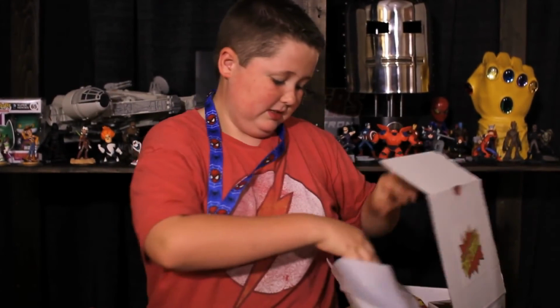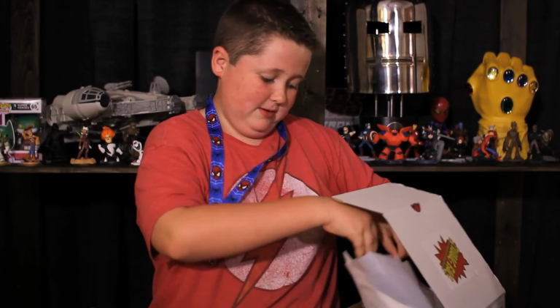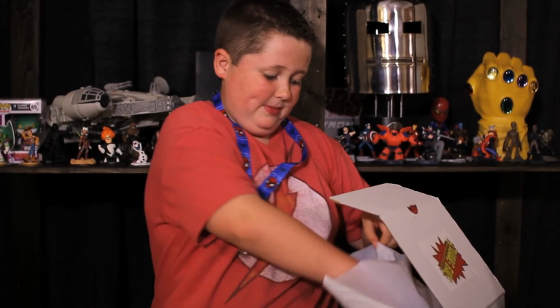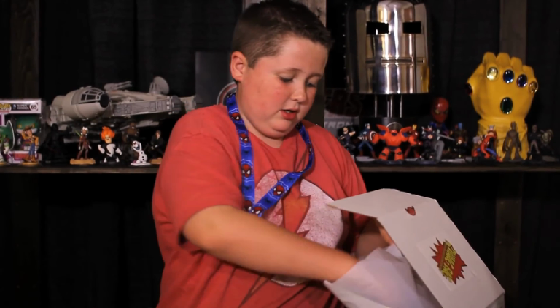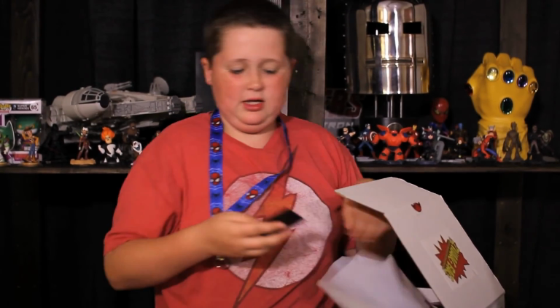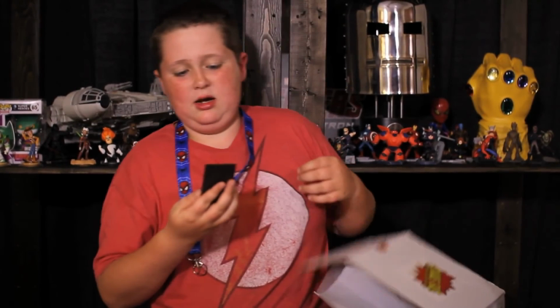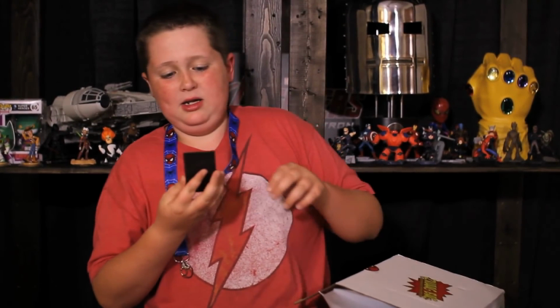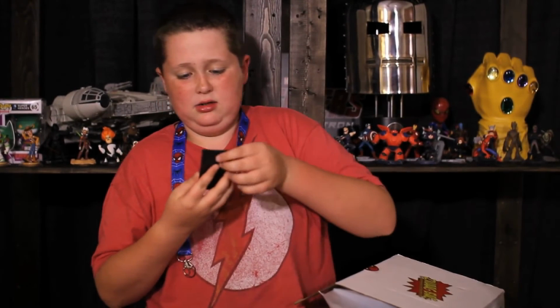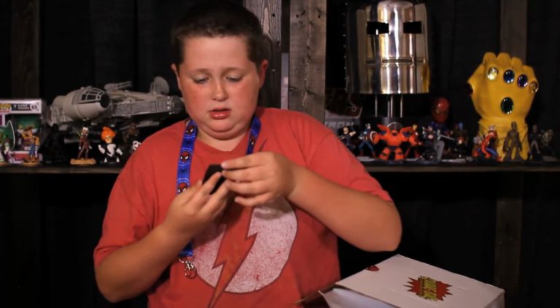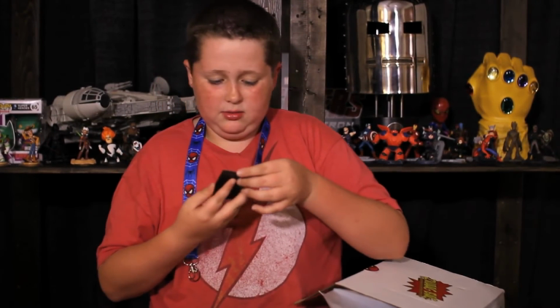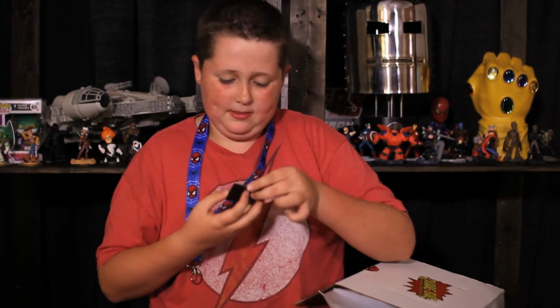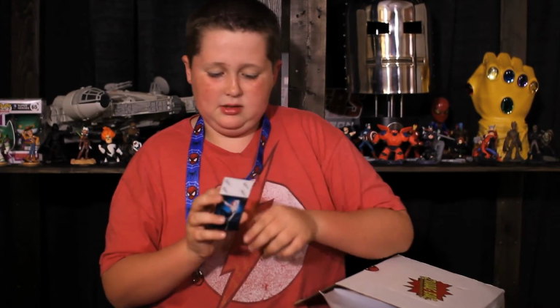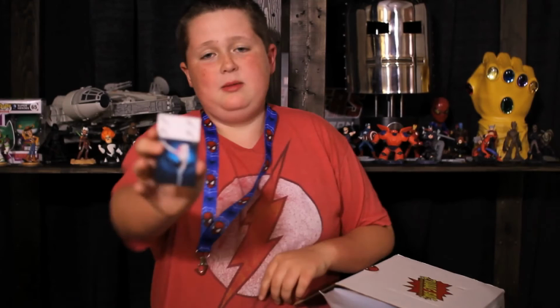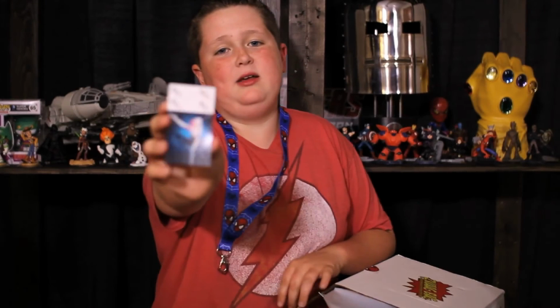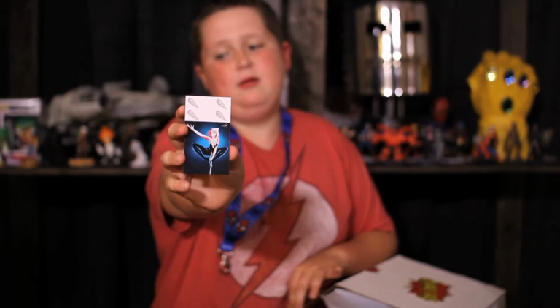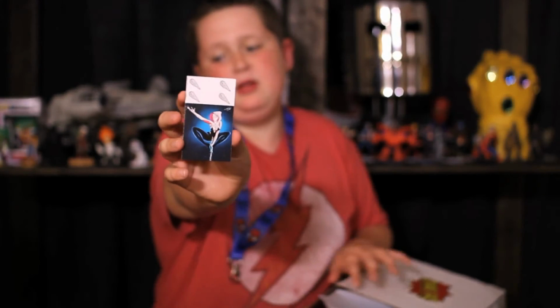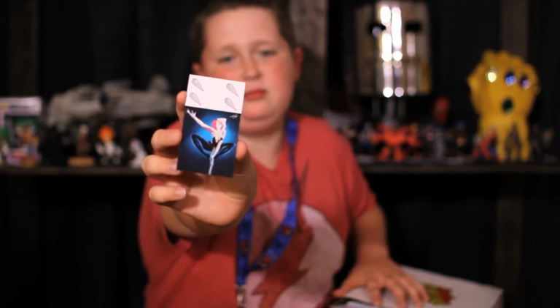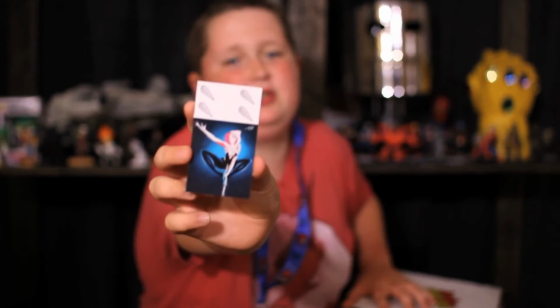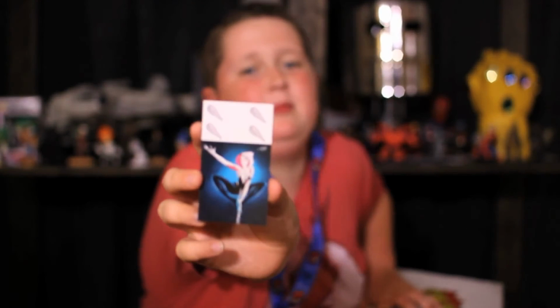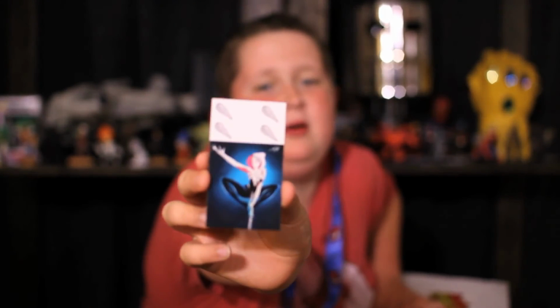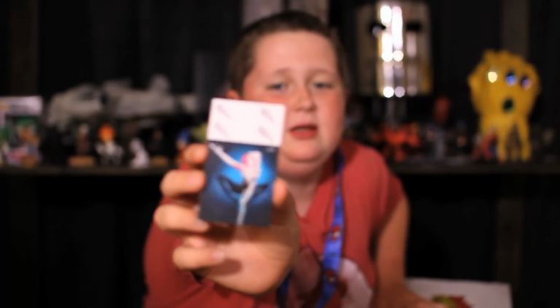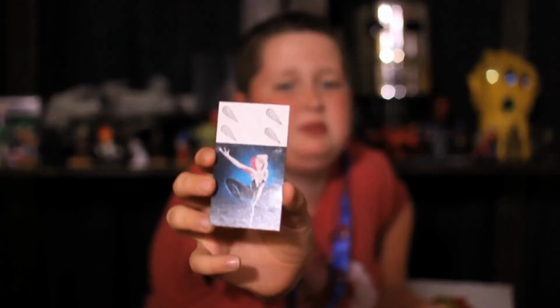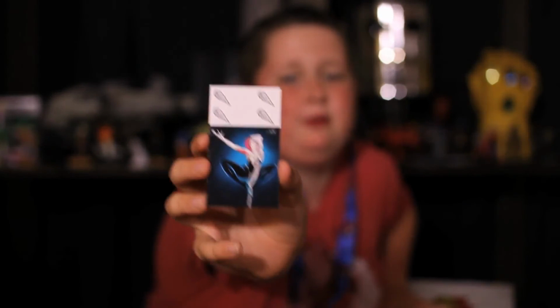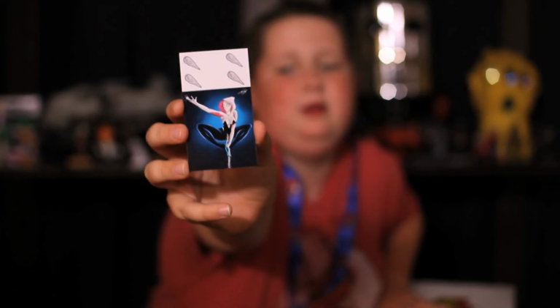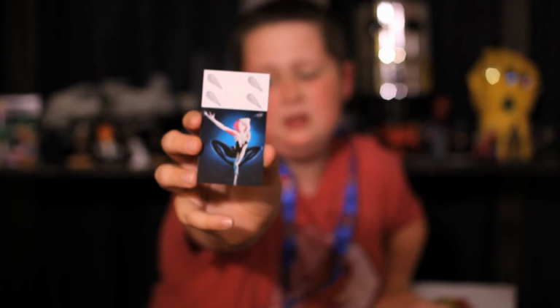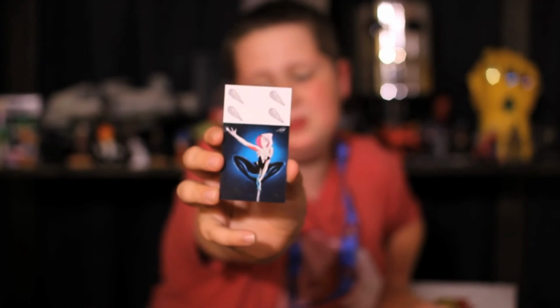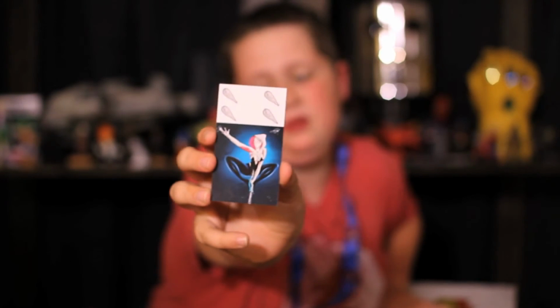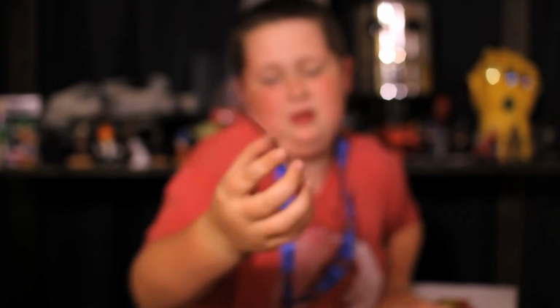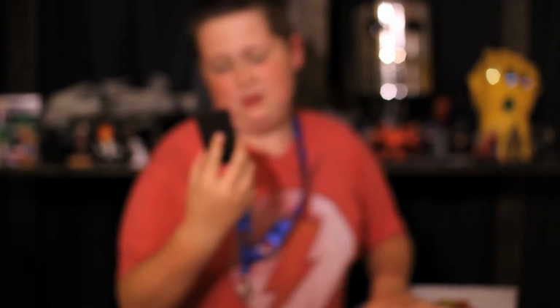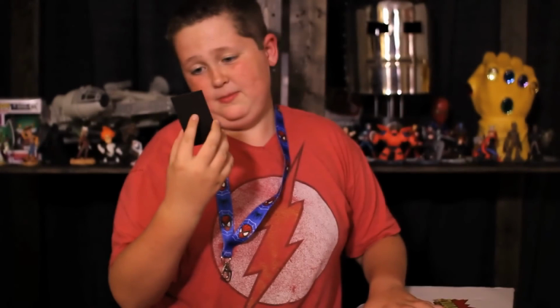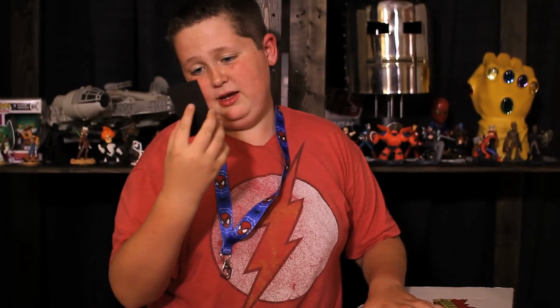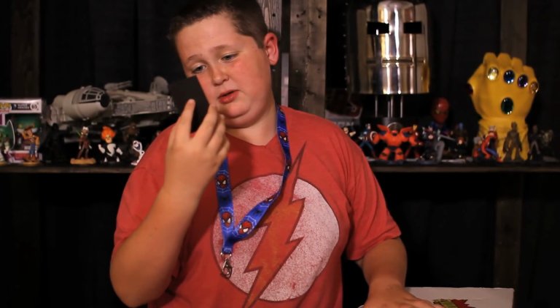Oh yes, a magnet! So here's the magnet for the month — it's Spider-Gwen. That's really cool, that is really cool.